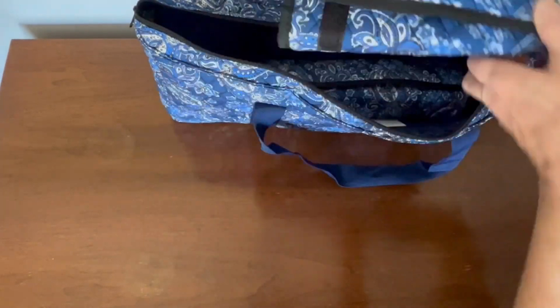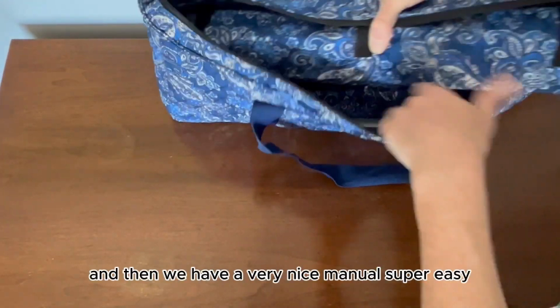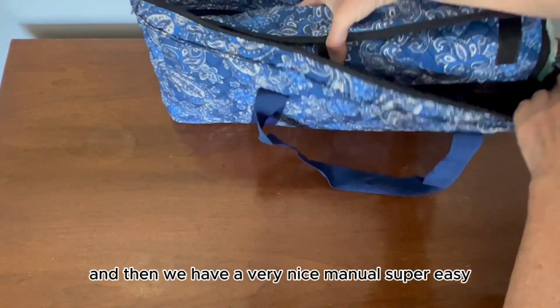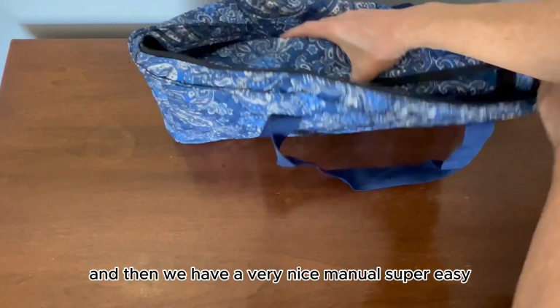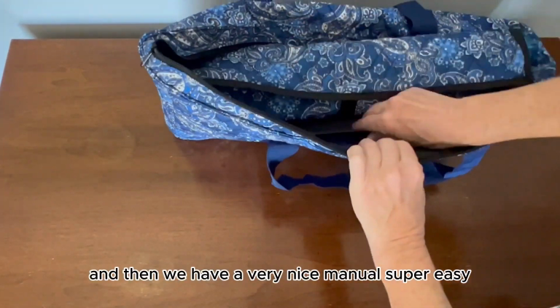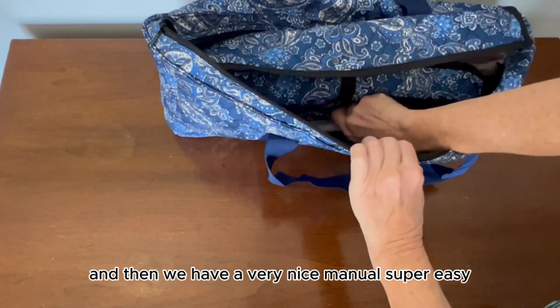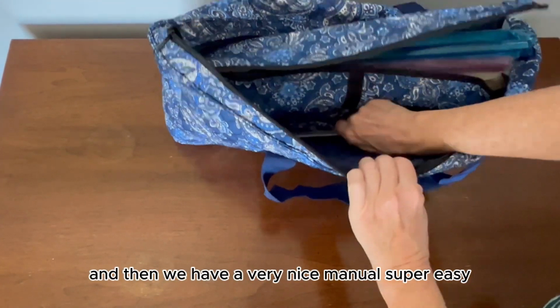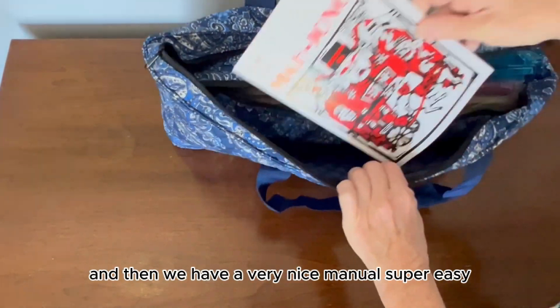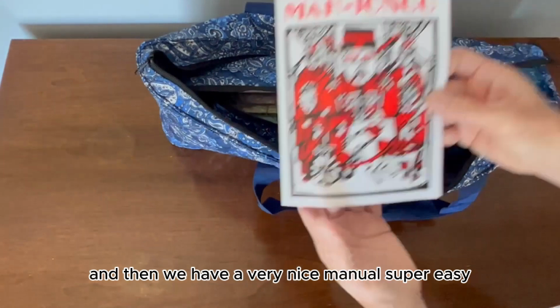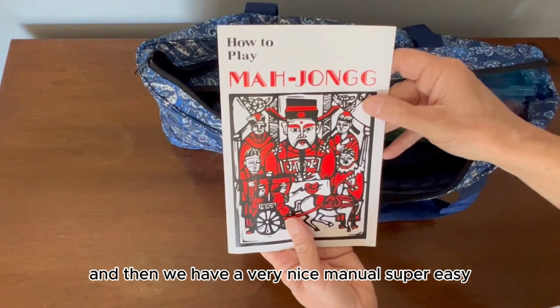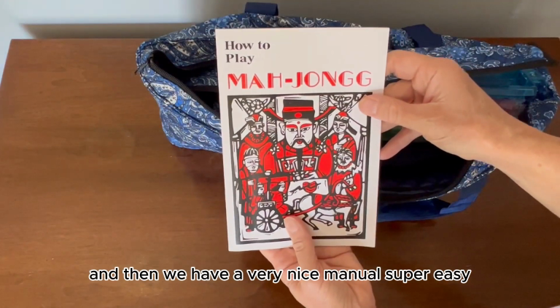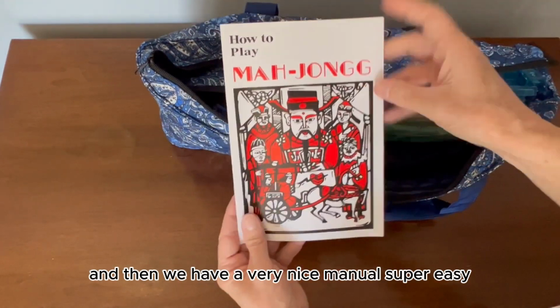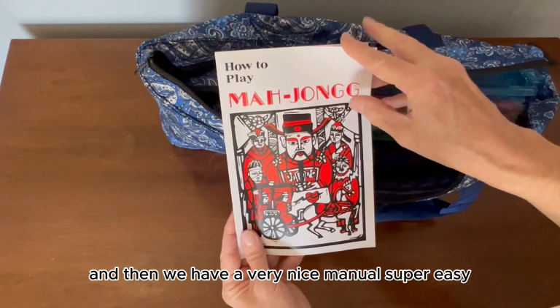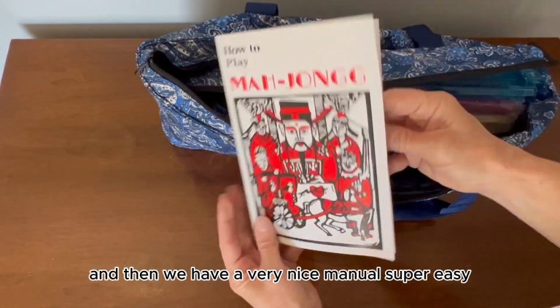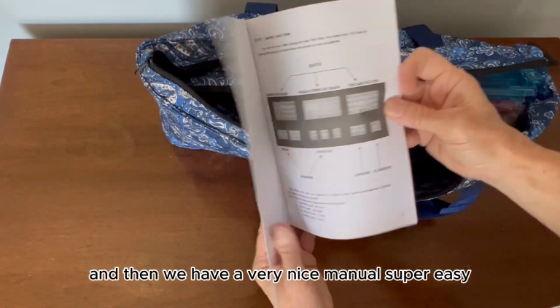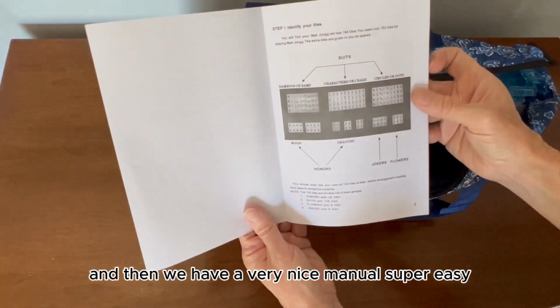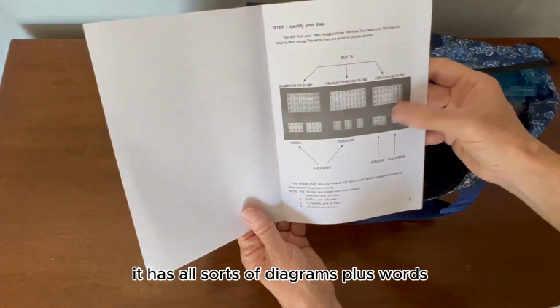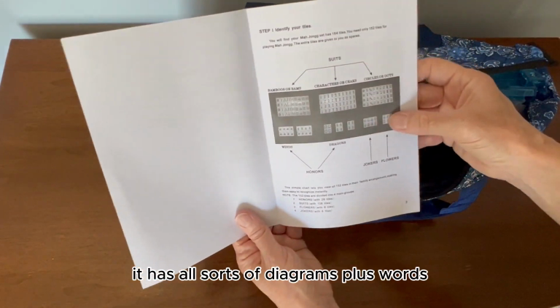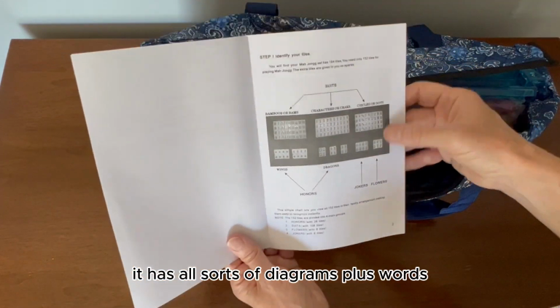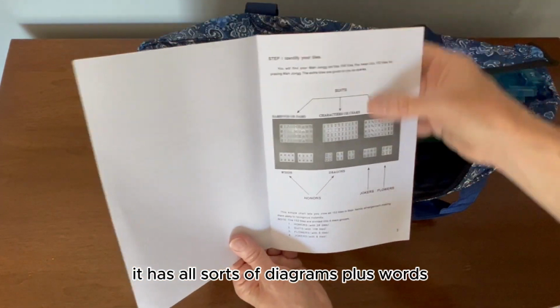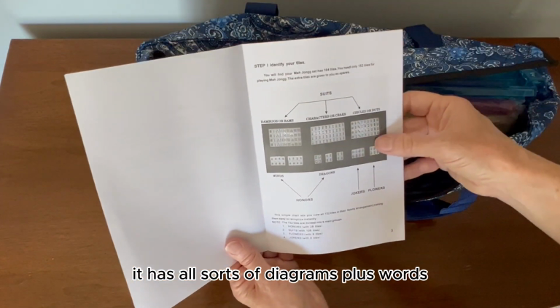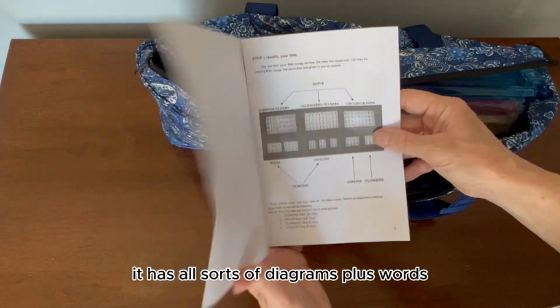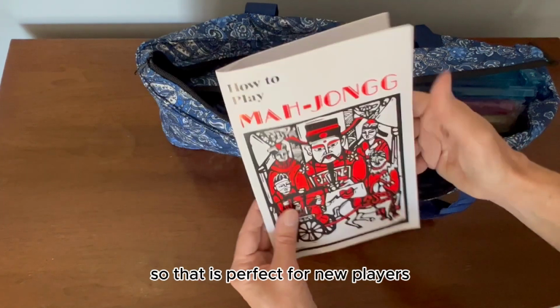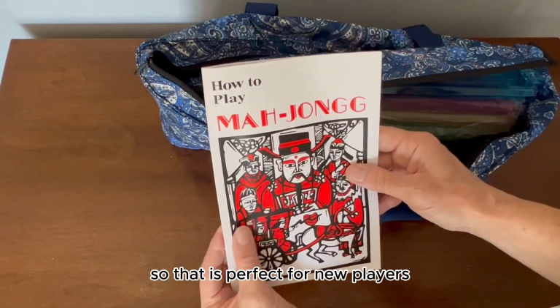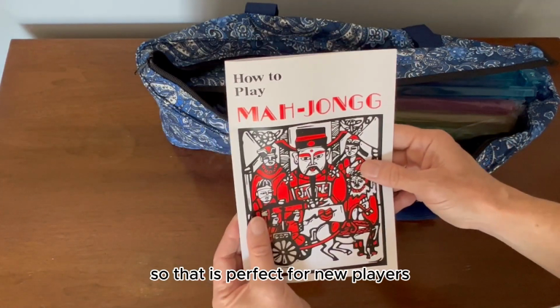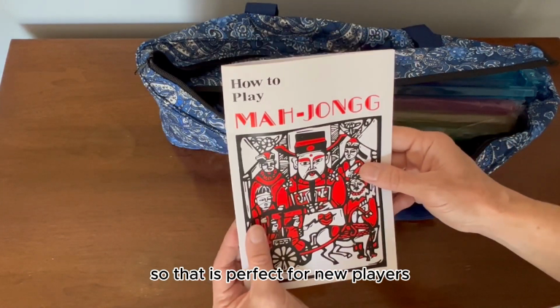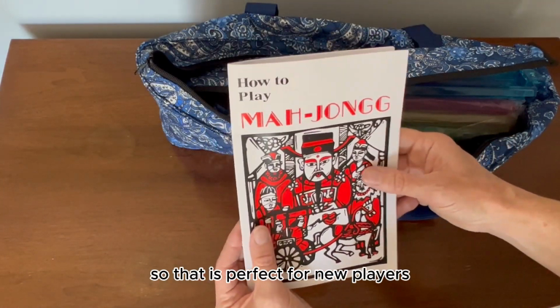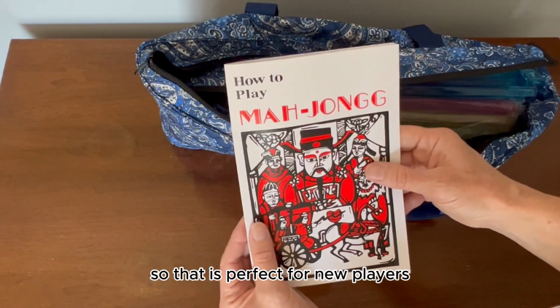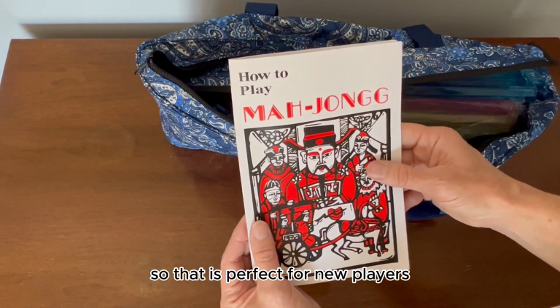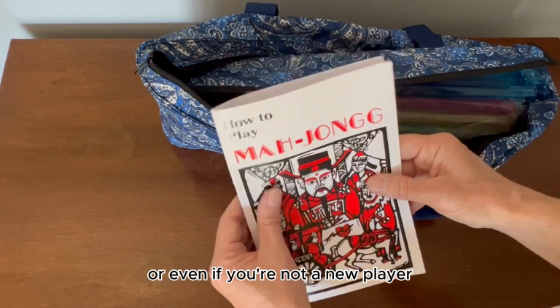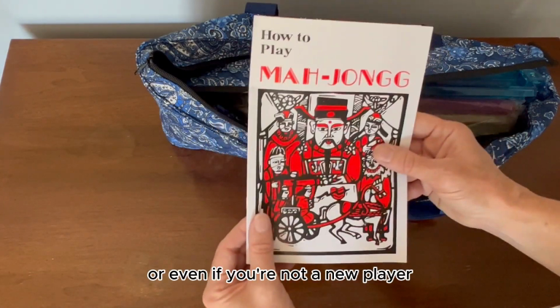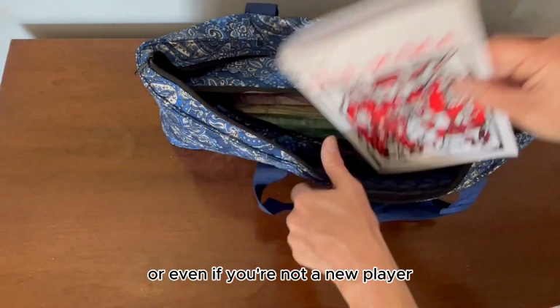And then we have a very nice manual — super easy. It has all sorts of diagrams plus words, so that is perfect for new players or even if you're not a new player.